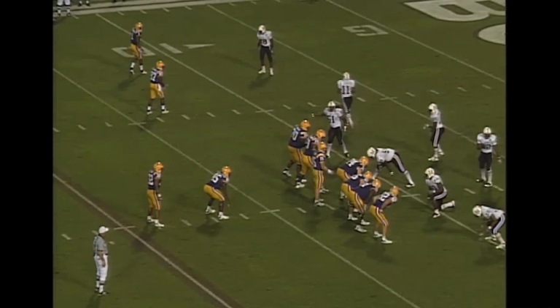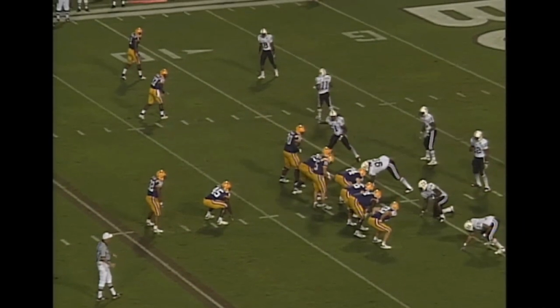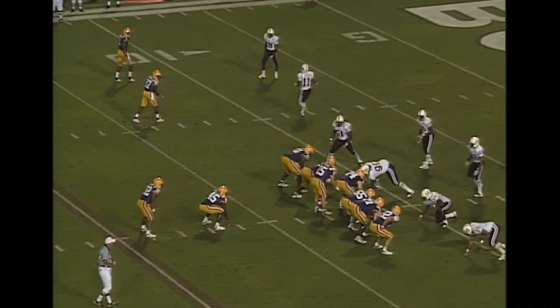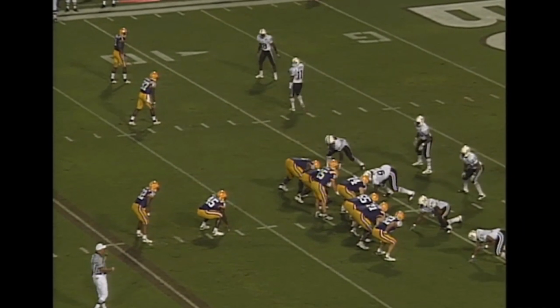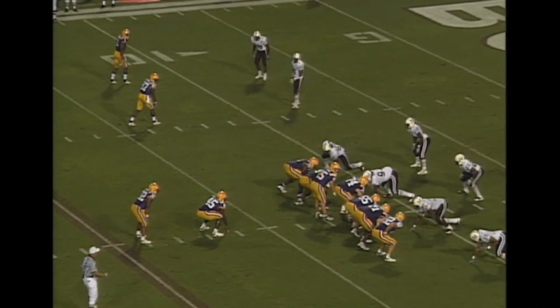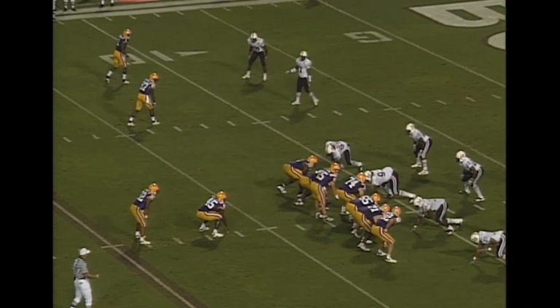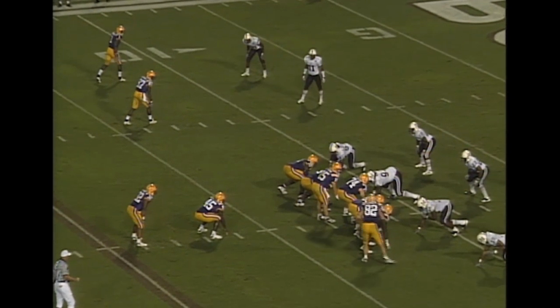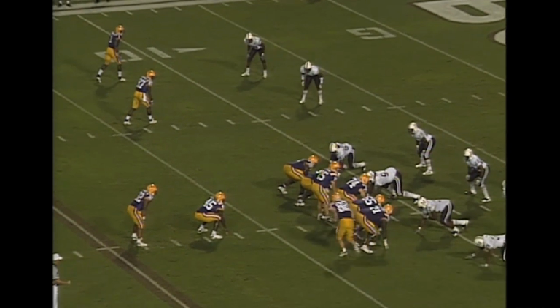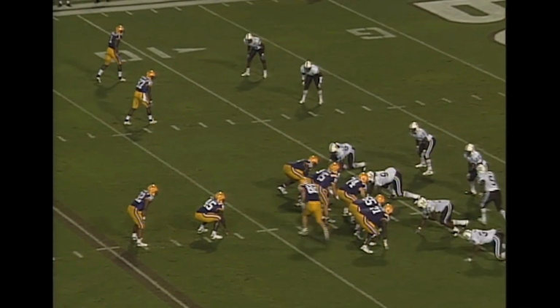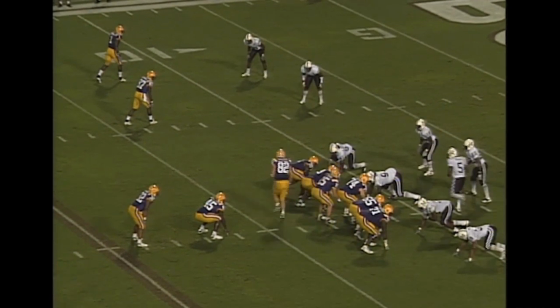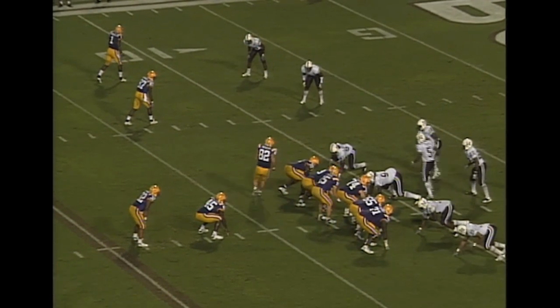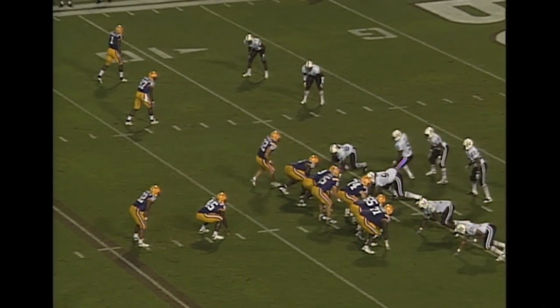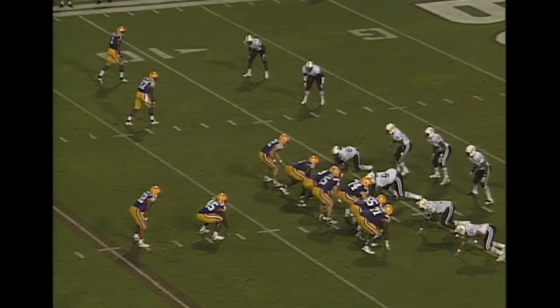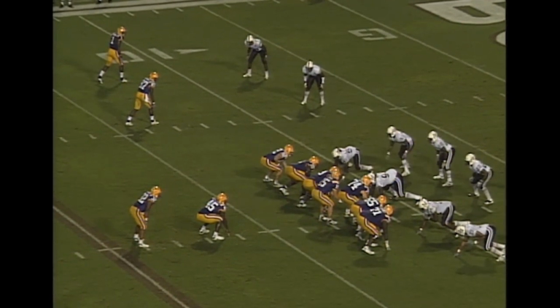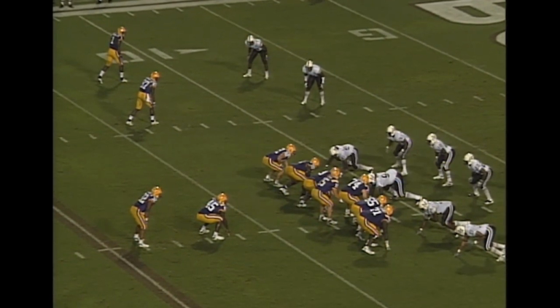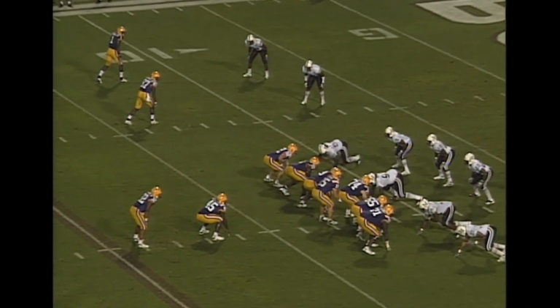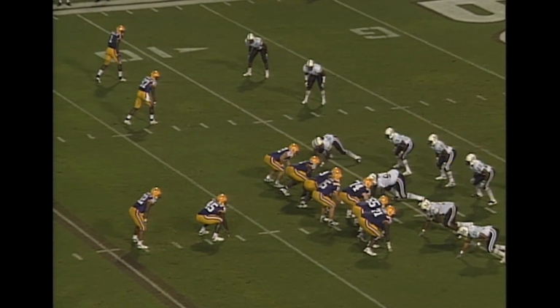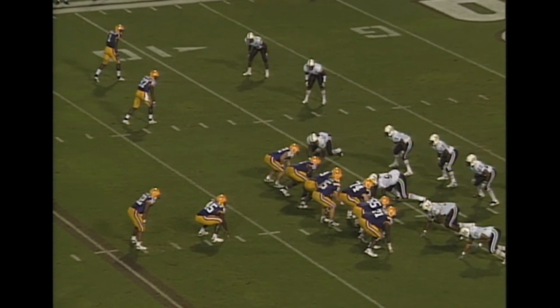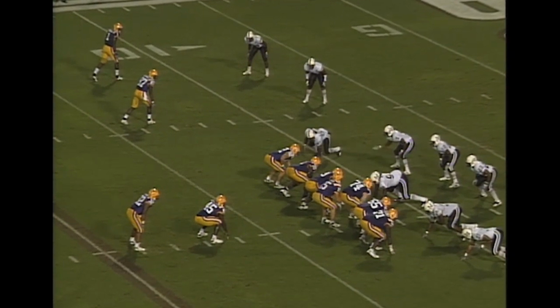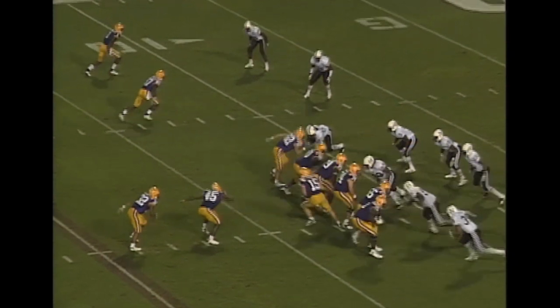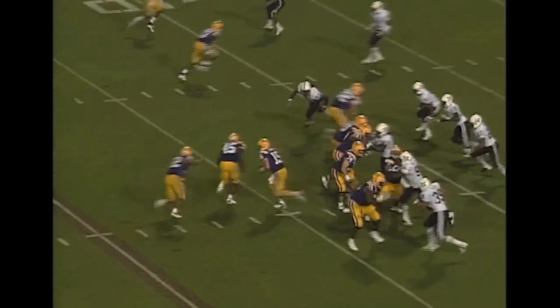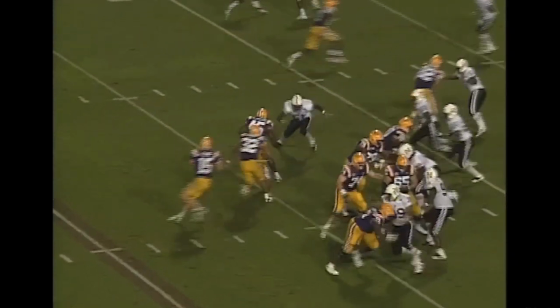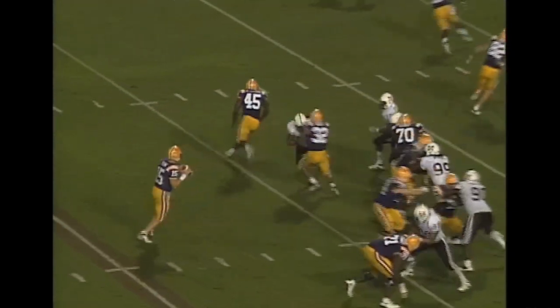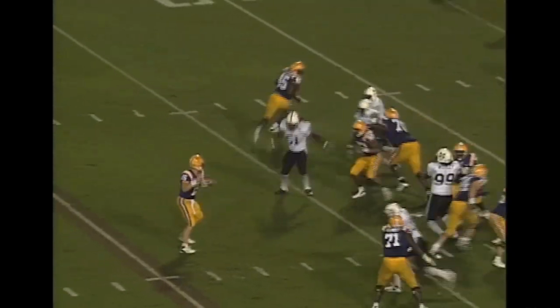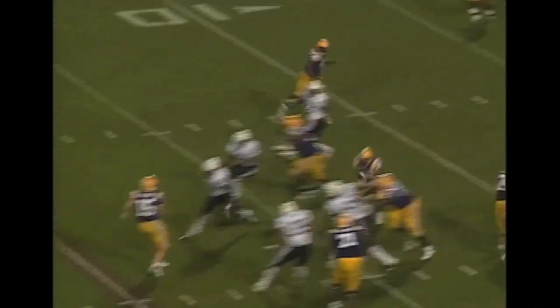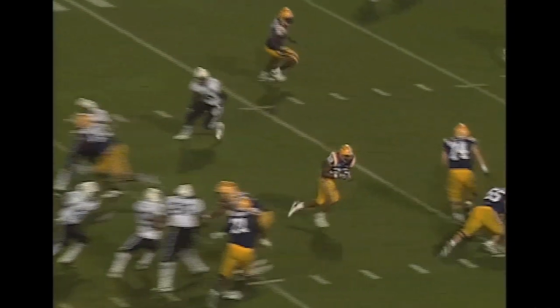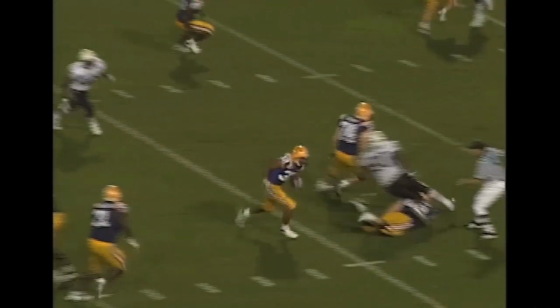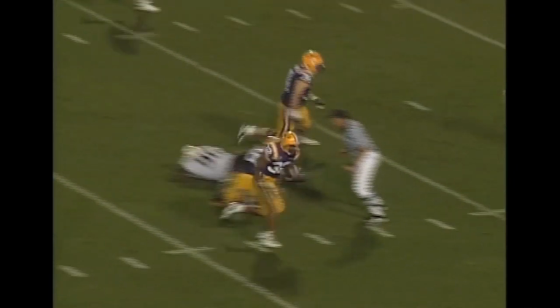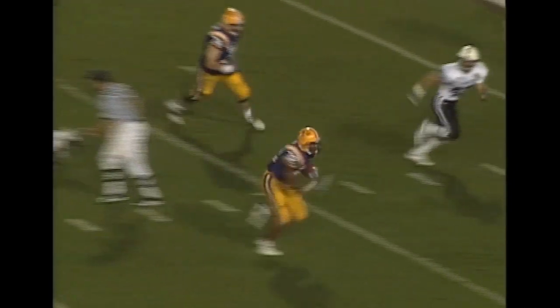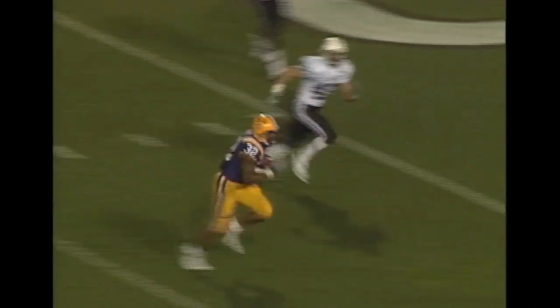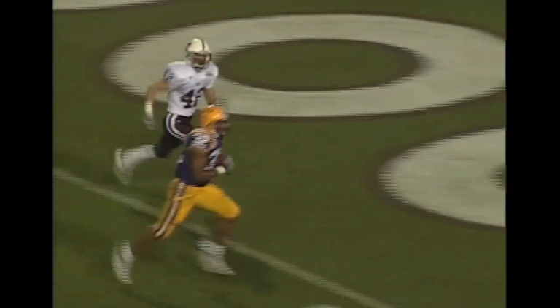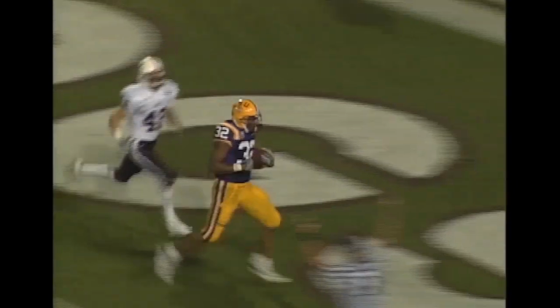Second and goal to go from the 12. Two receivers on the left side, split I formation. Flynn is under center. Play action fake, looks to throw, does the shovel pass. It's complete, and this is going to be a touchdown.